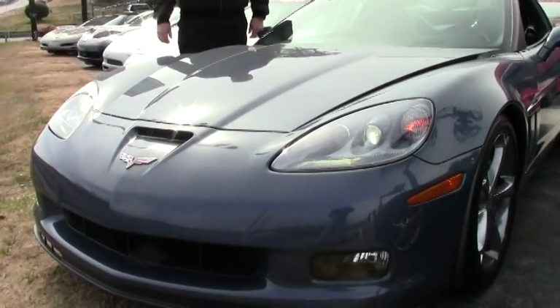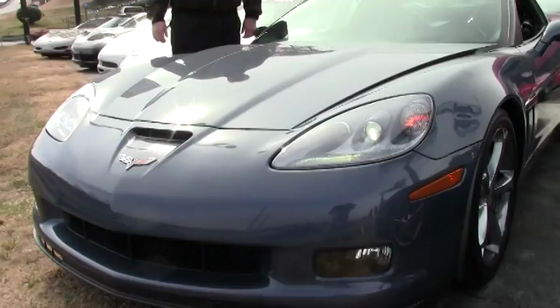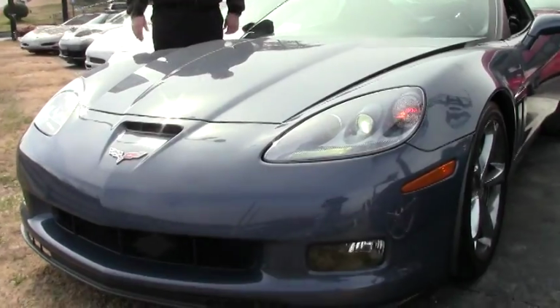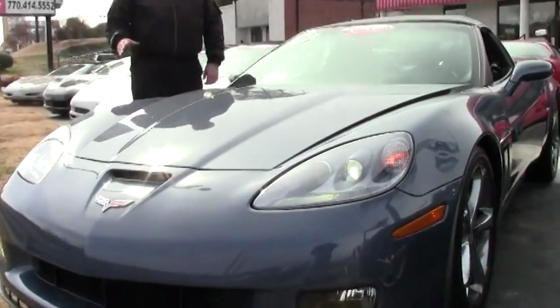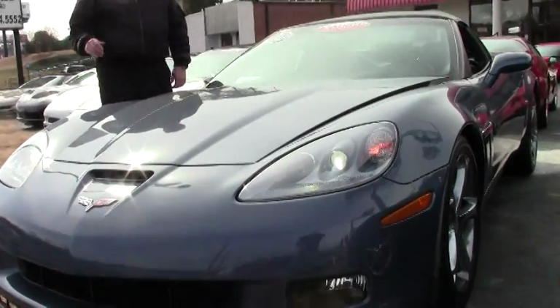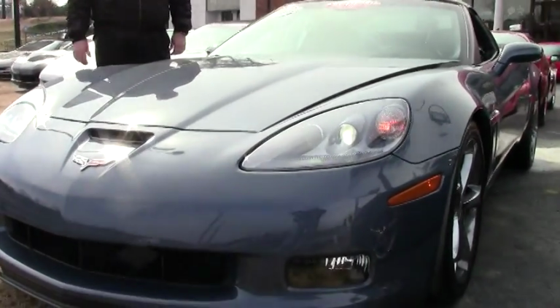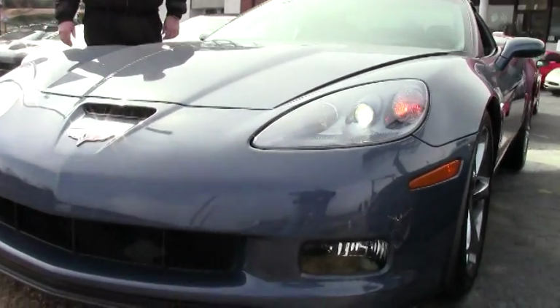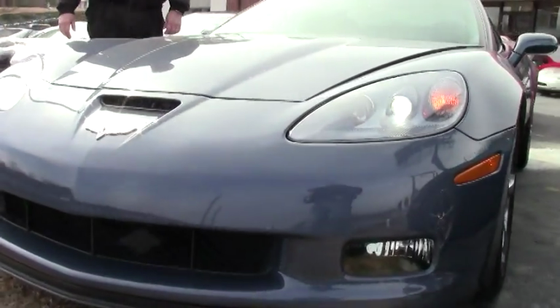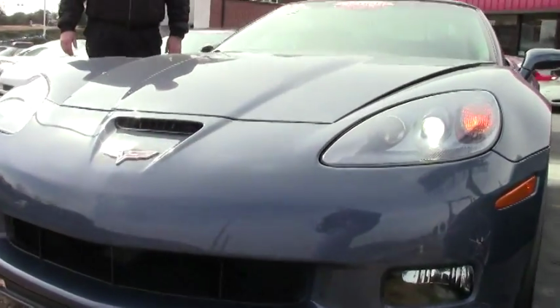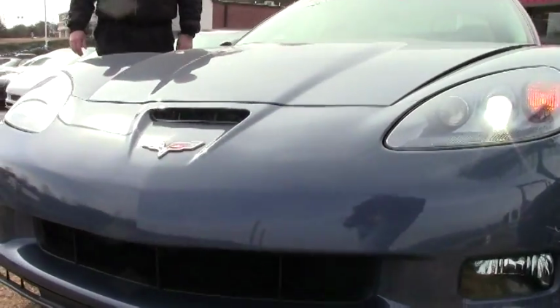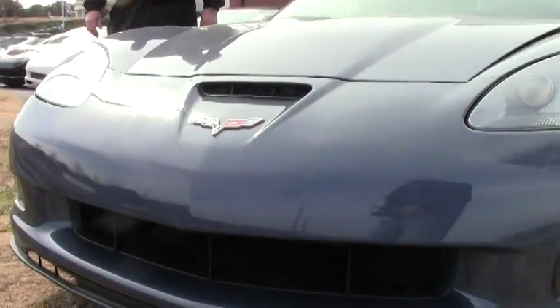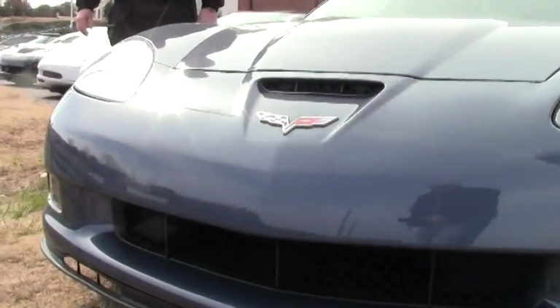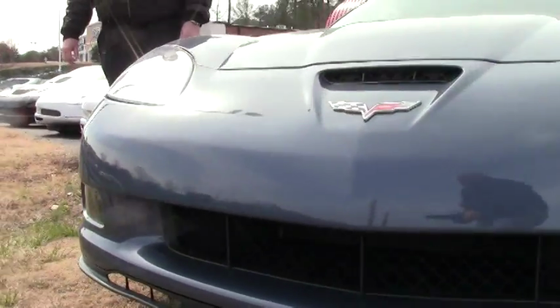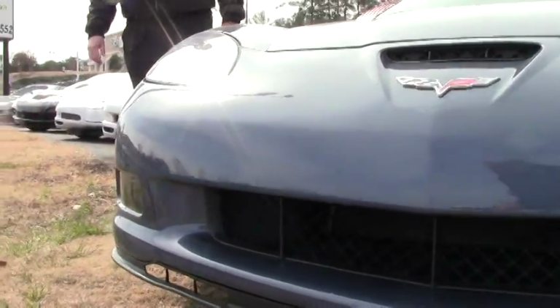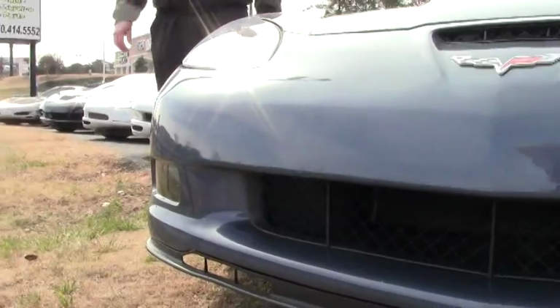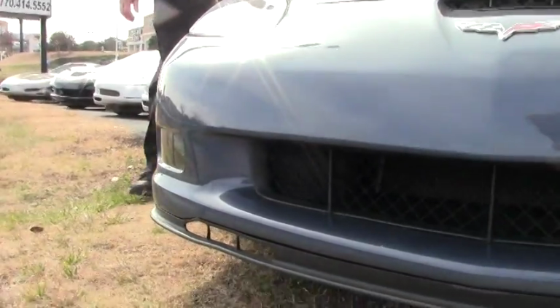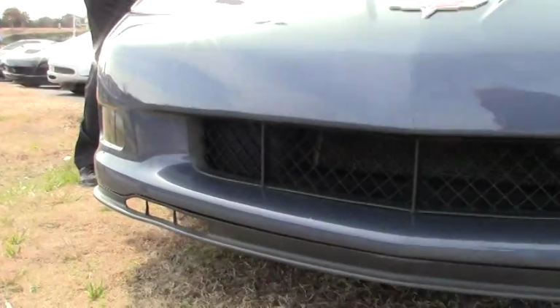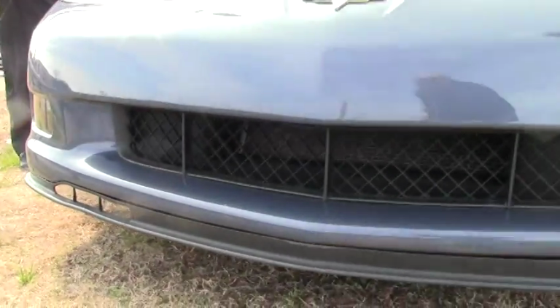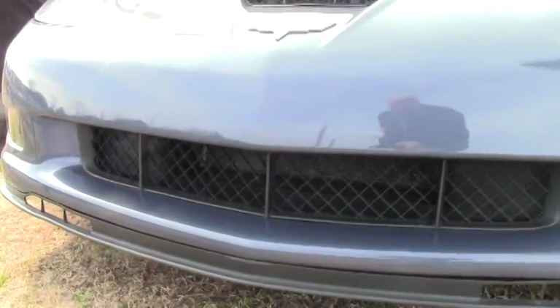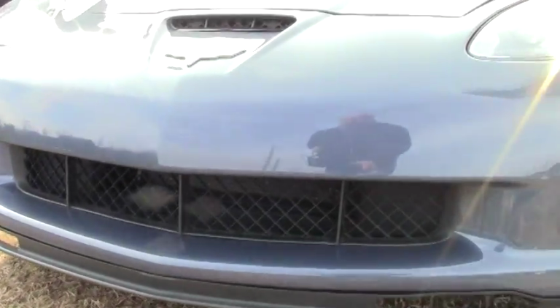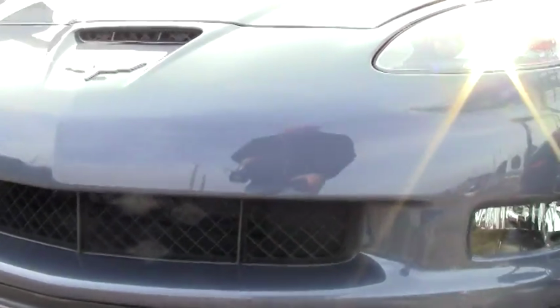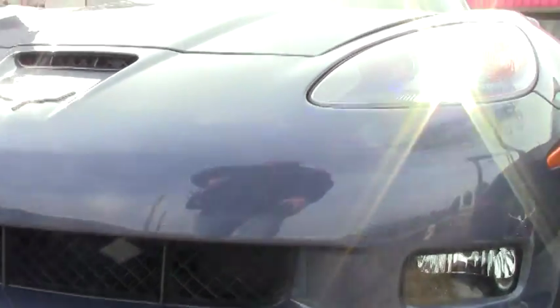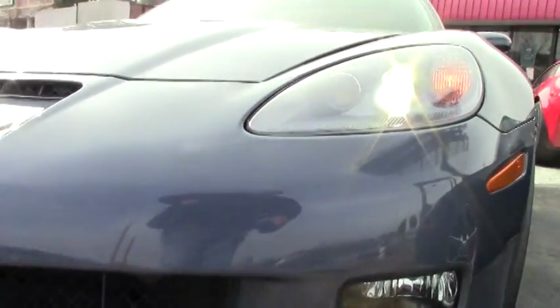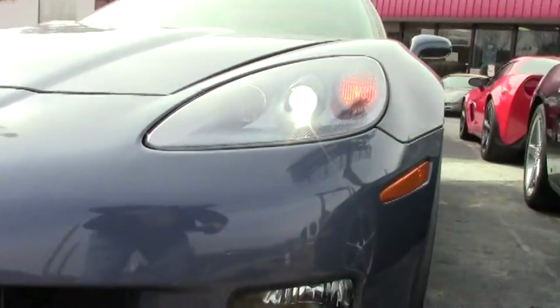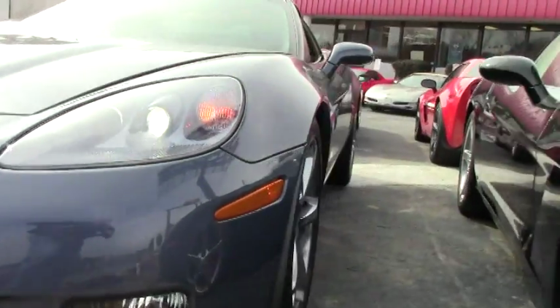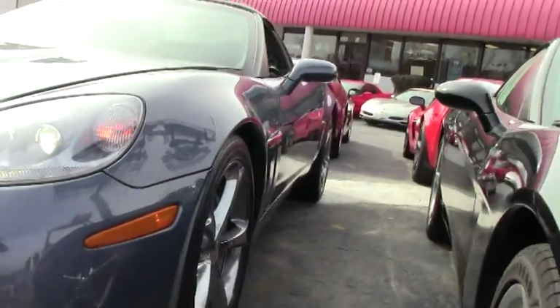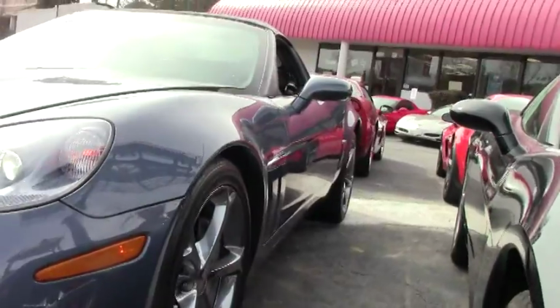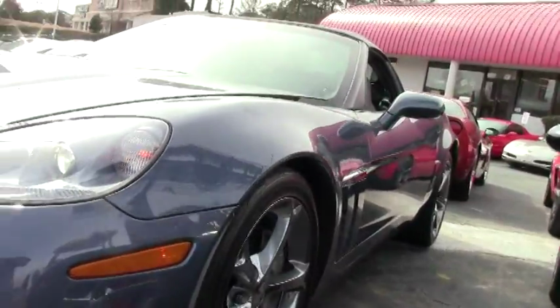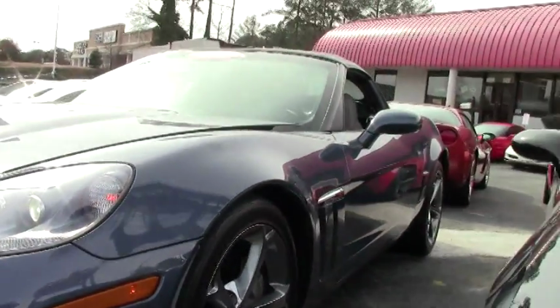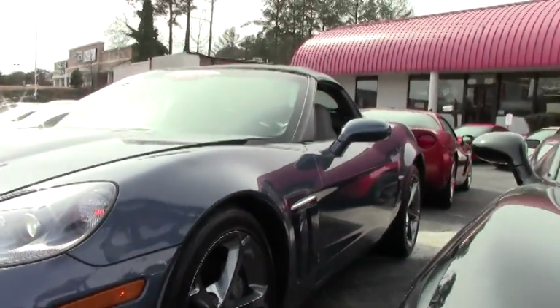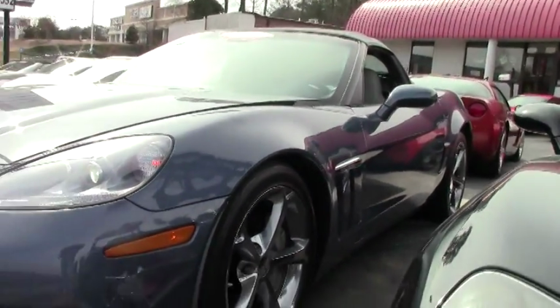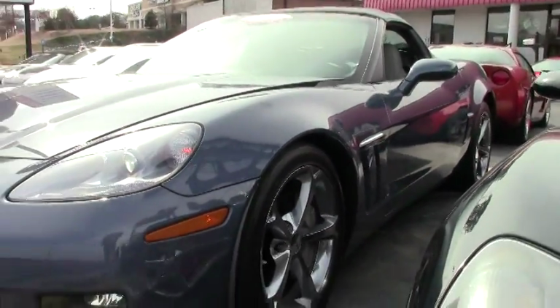As you'll be seeing, it's got a clear bra on it which is definitely unique. A lot of the cars don't have them and the previous owner put on a clear bra on the nose and also on the back of the mirrors.